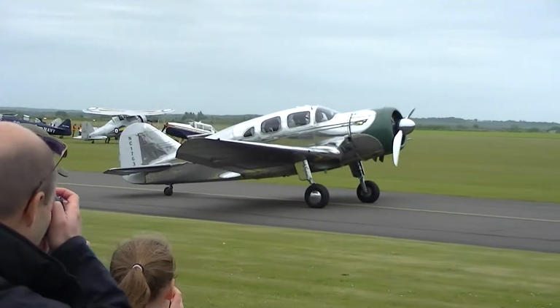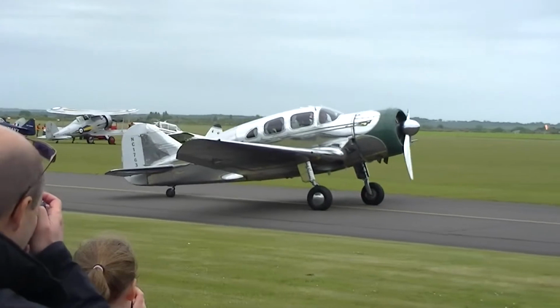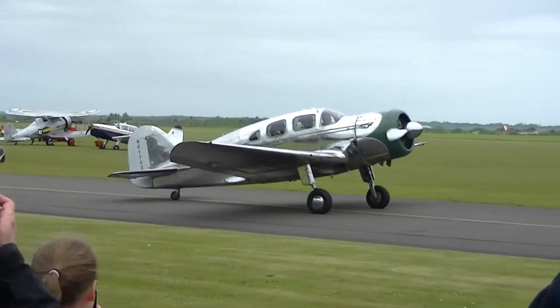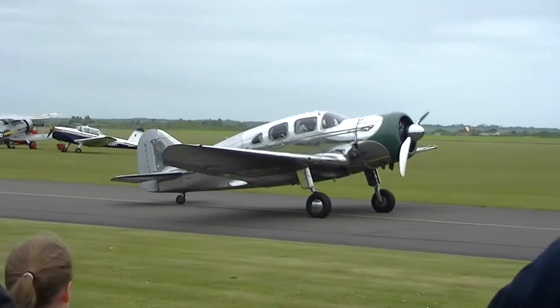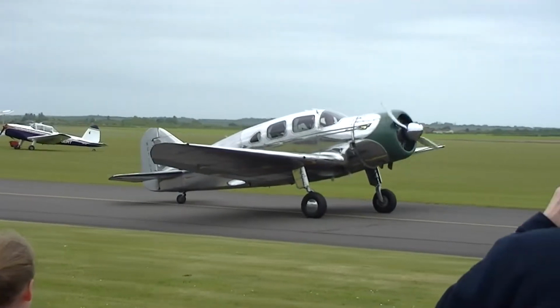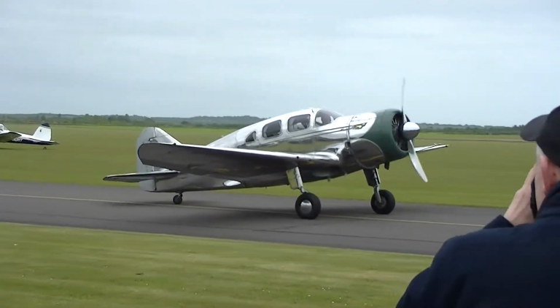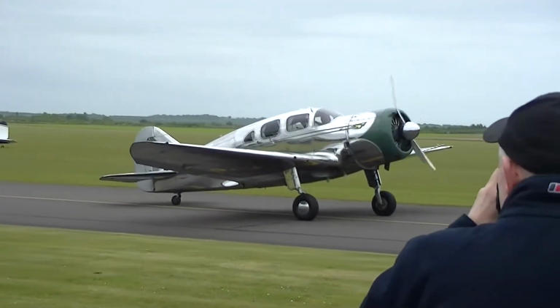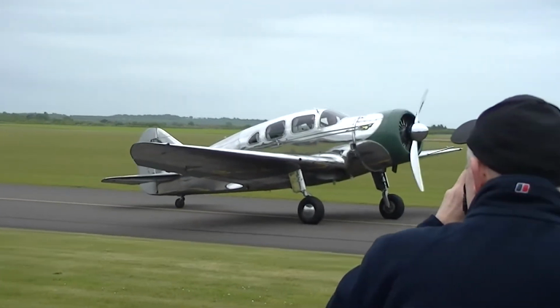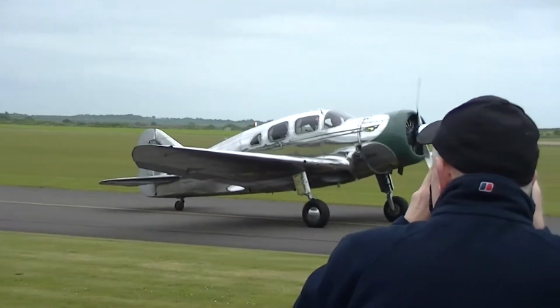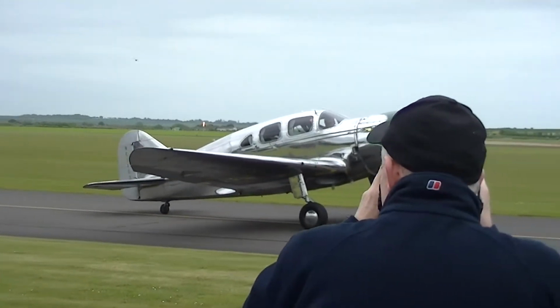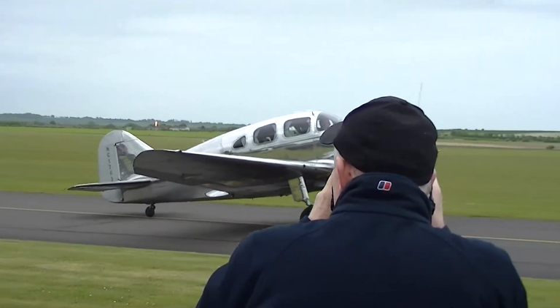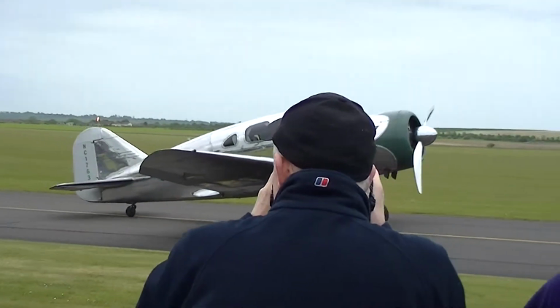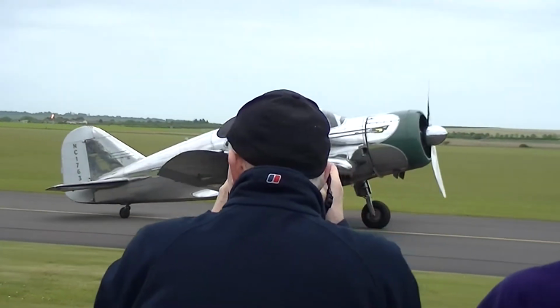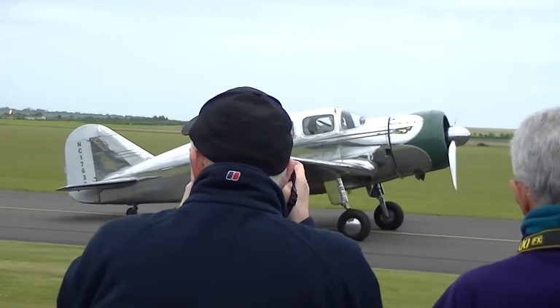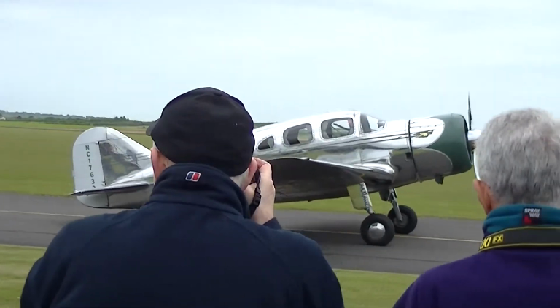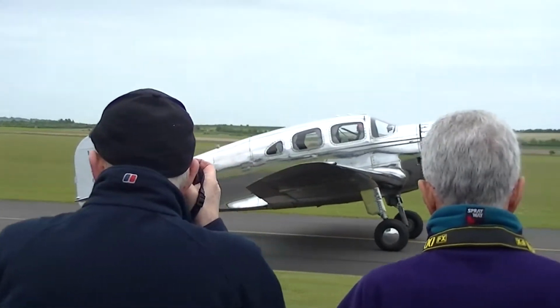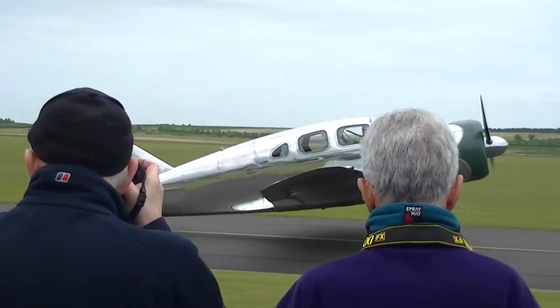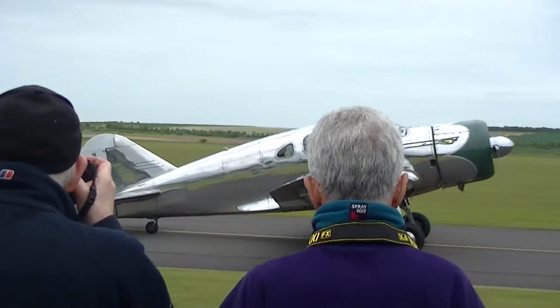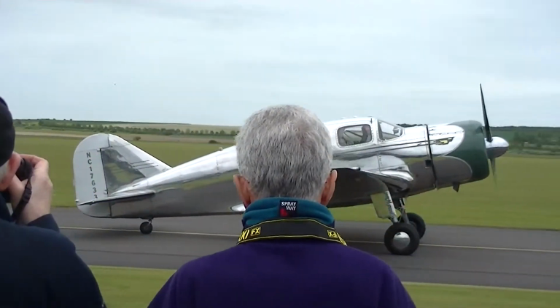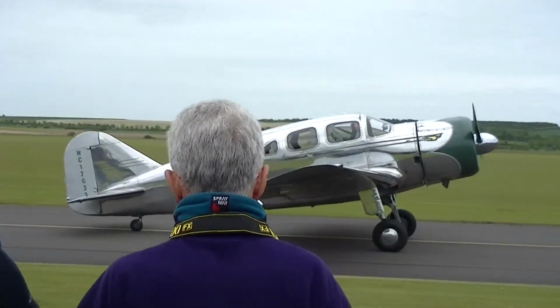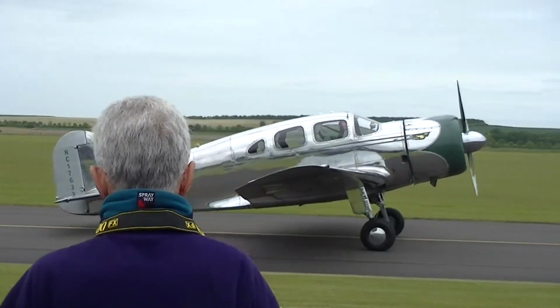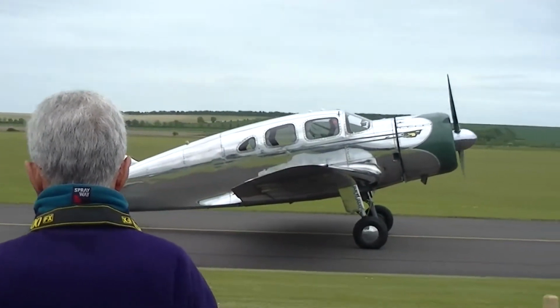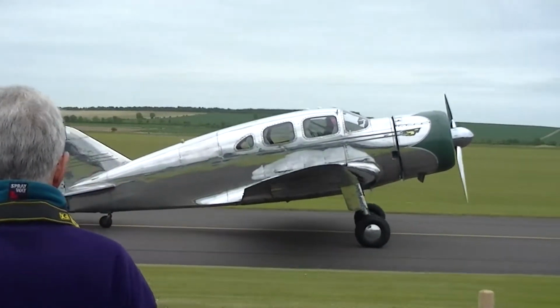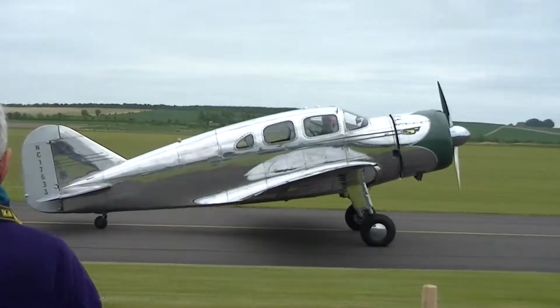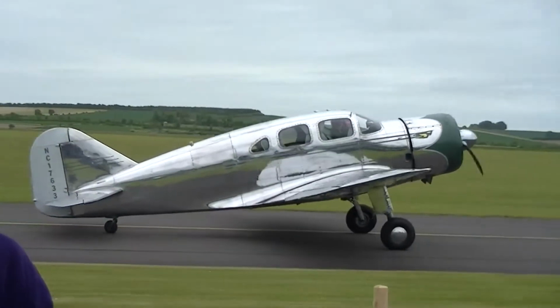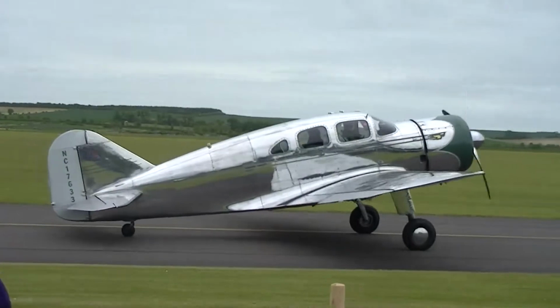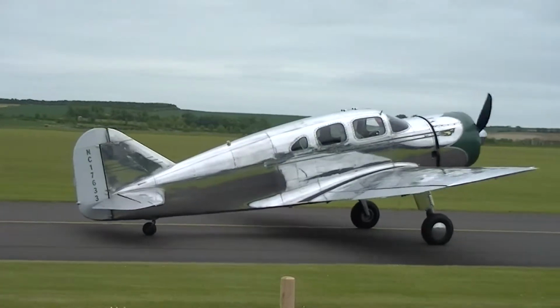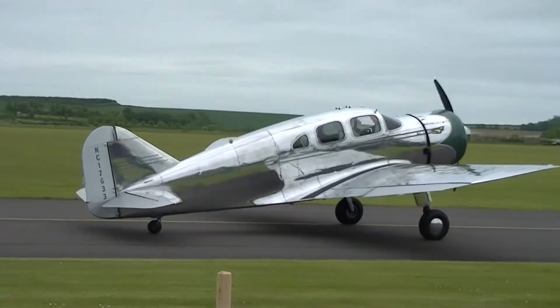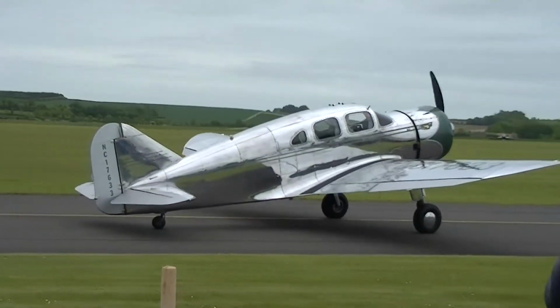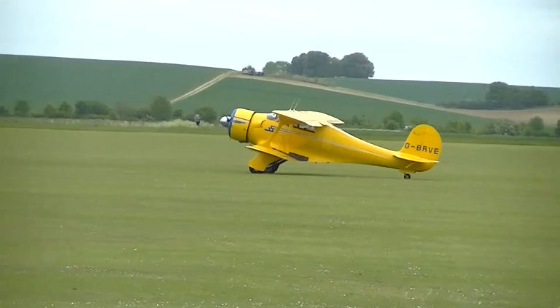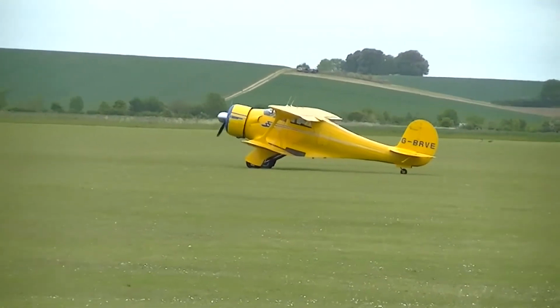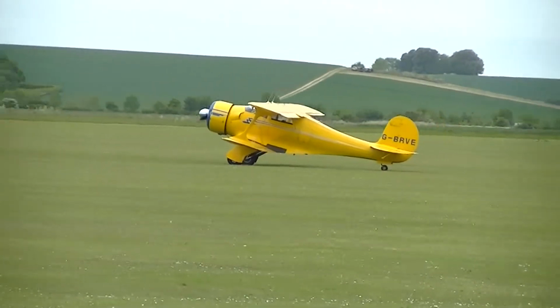On this large glass wall can be seen the silhouettes of U.S. Army Air Force and a small number of U.S. Navy aircraft, which were lost while operating from this airfield.